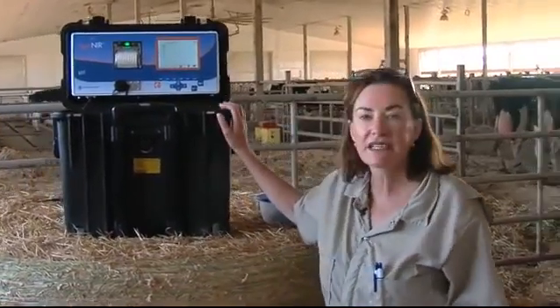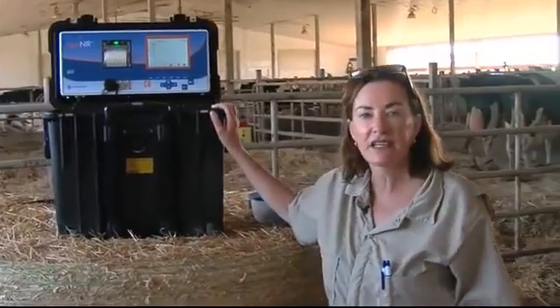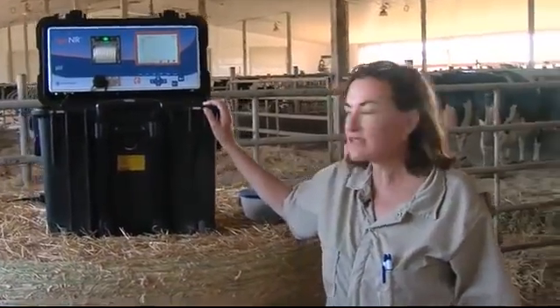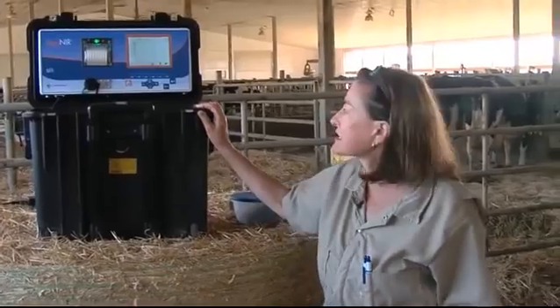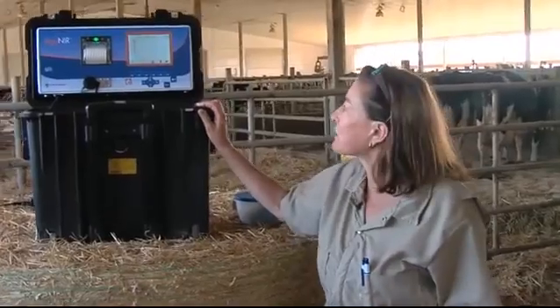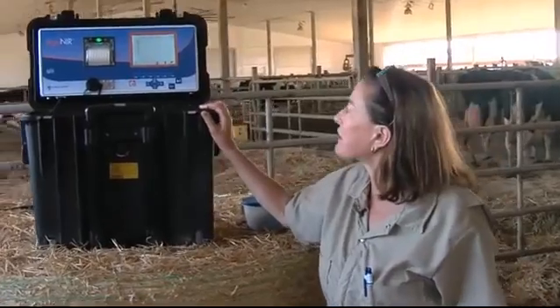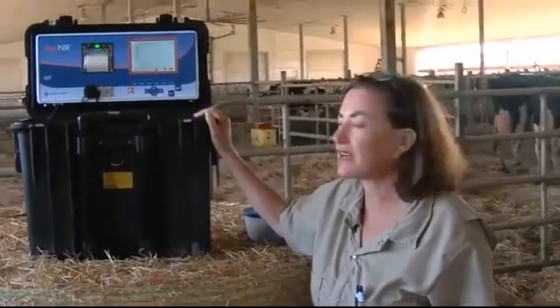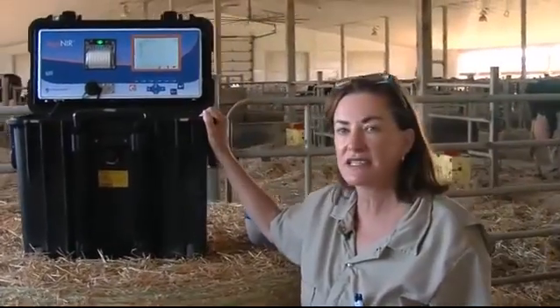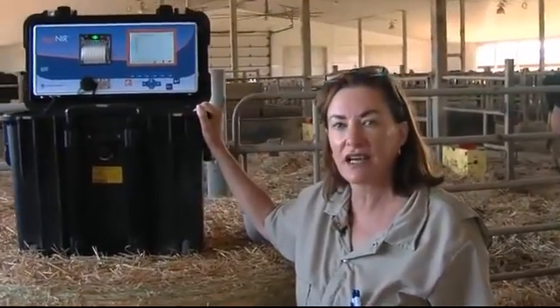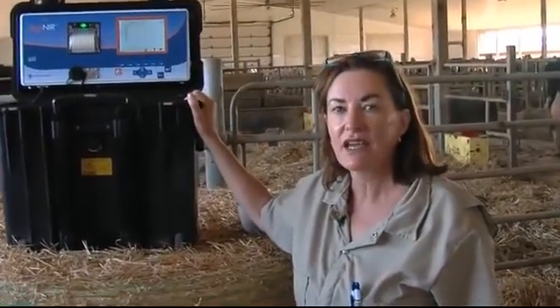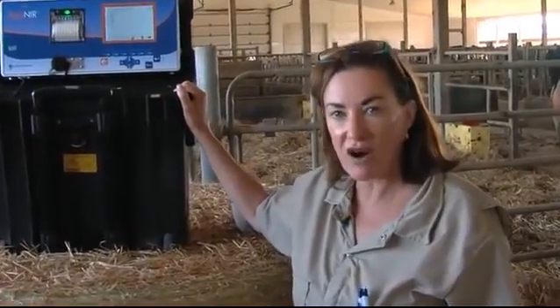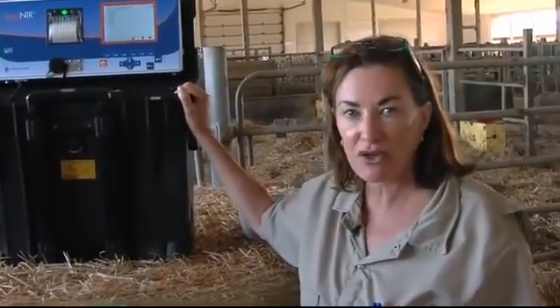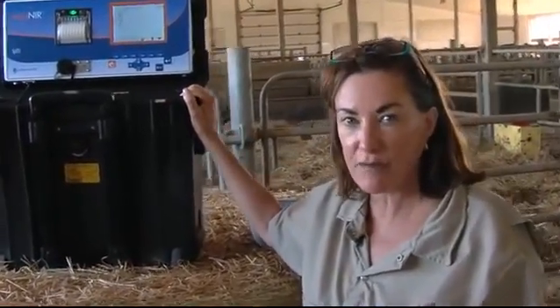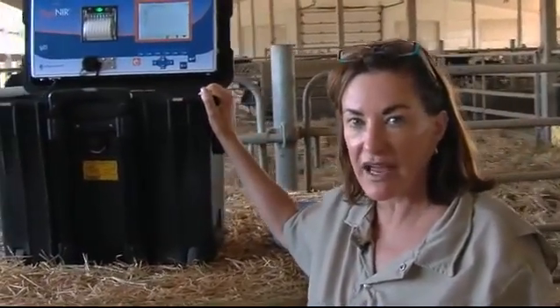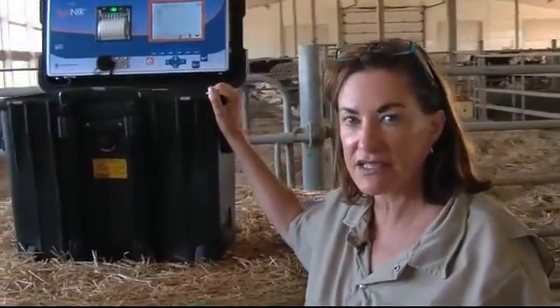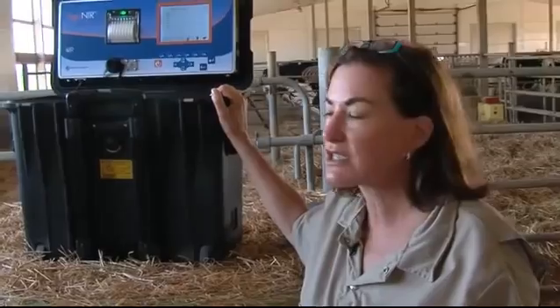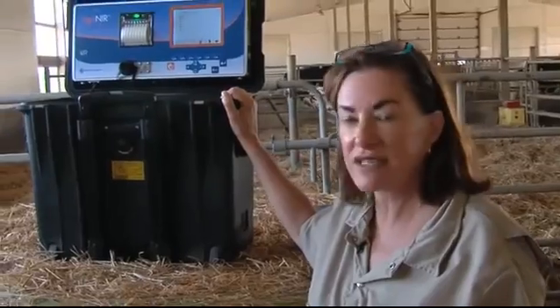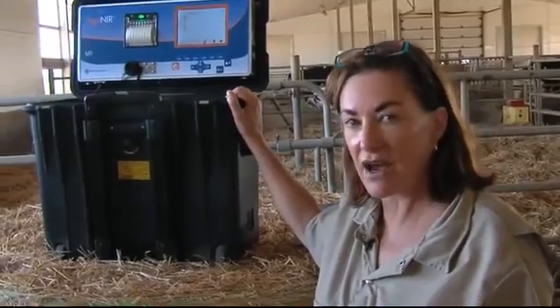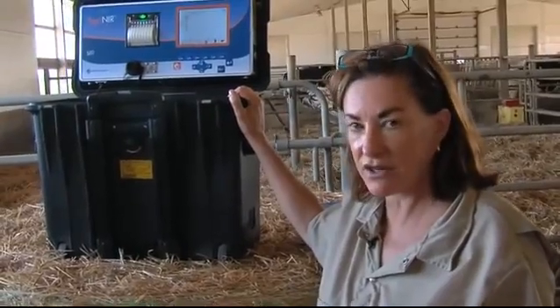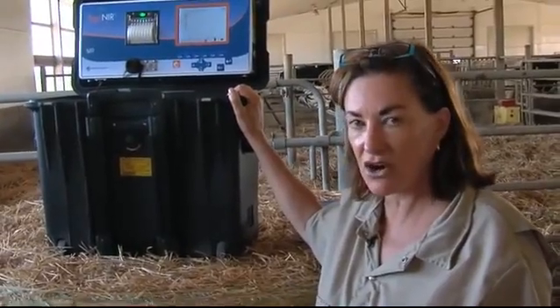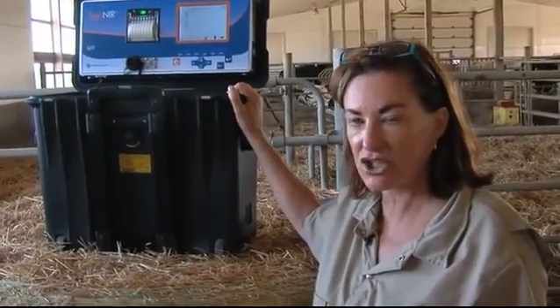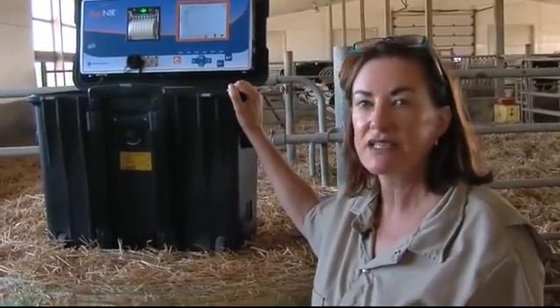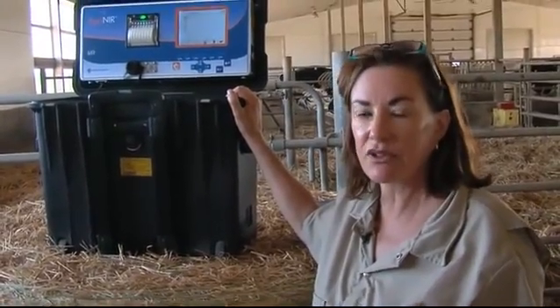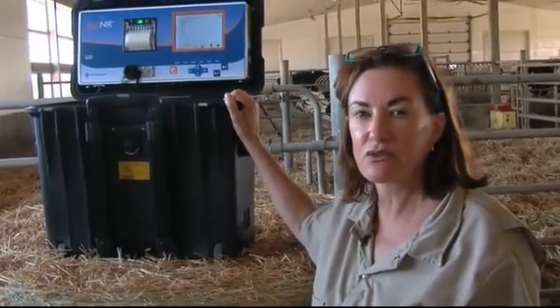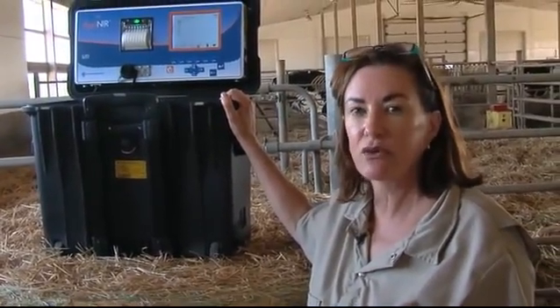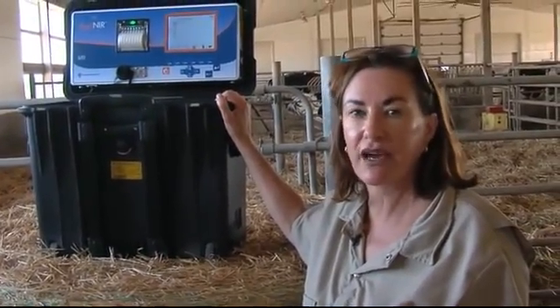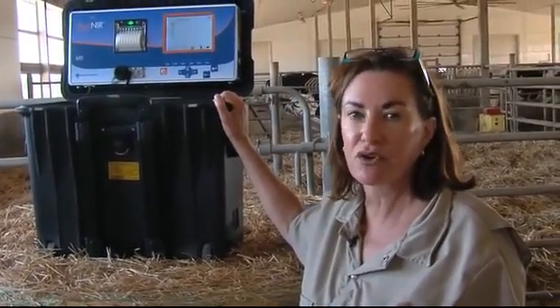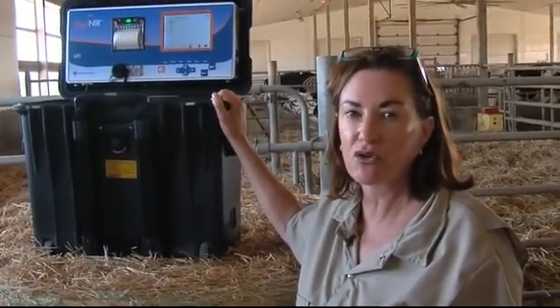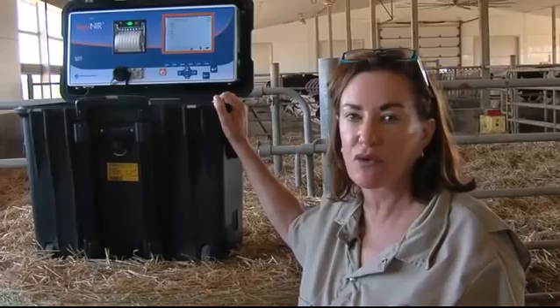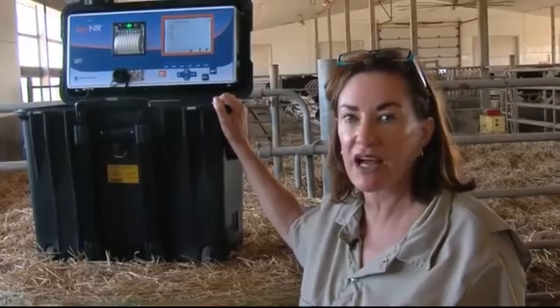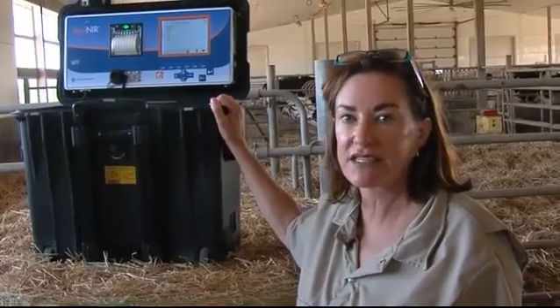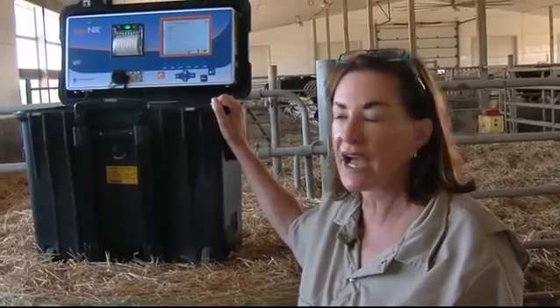Basically what this piece of equipment does is it does approximate or chemical analysis using NIR technology, similarly to what you would get from your local forage analysis lab.